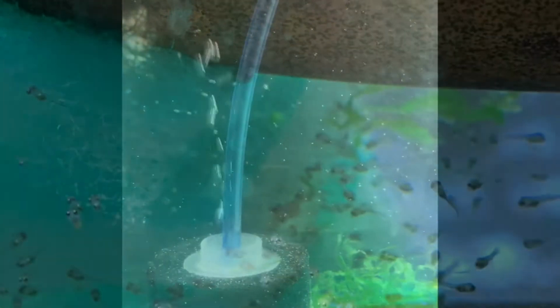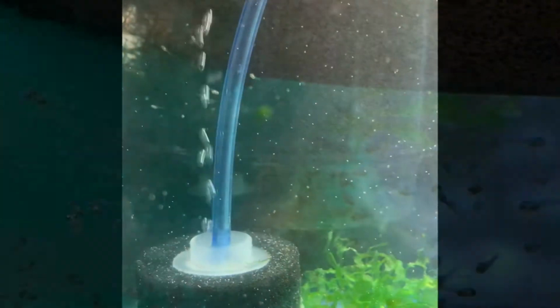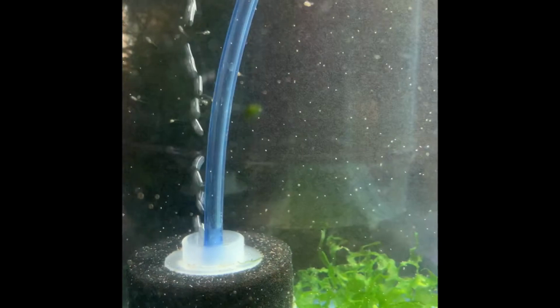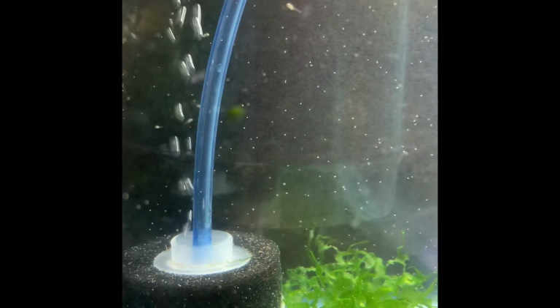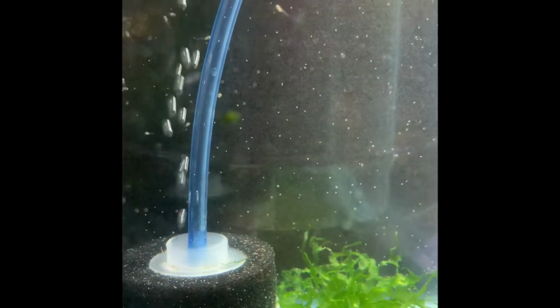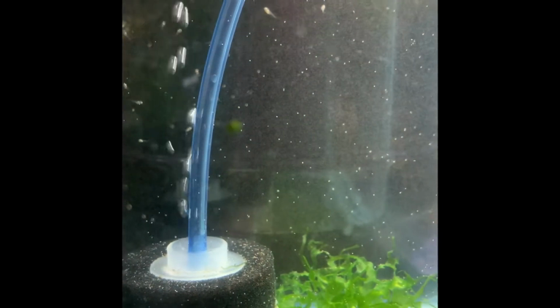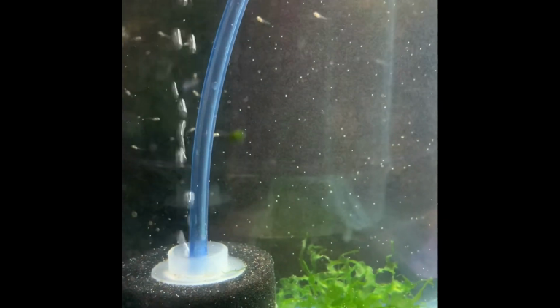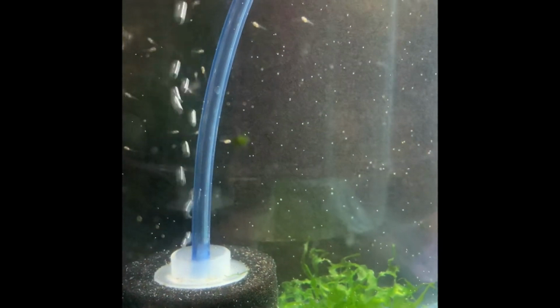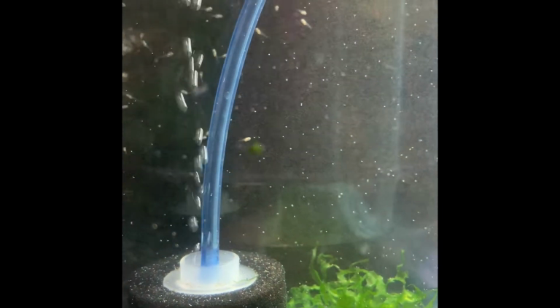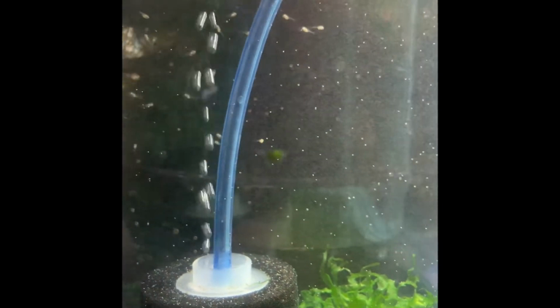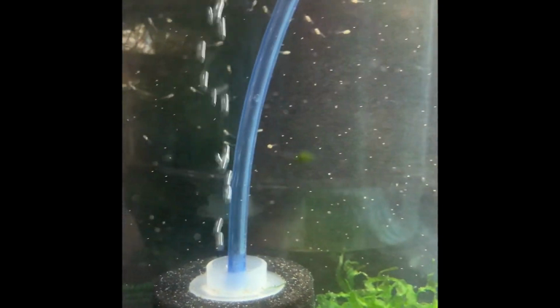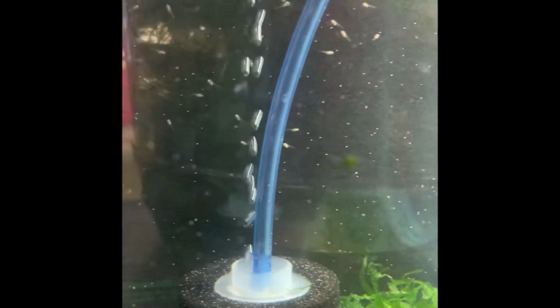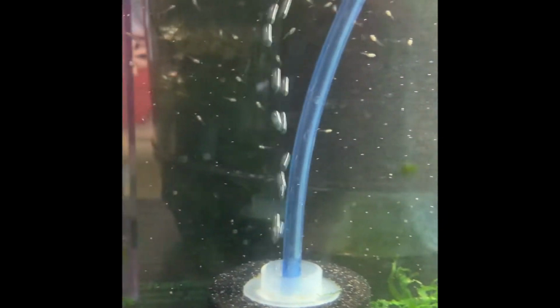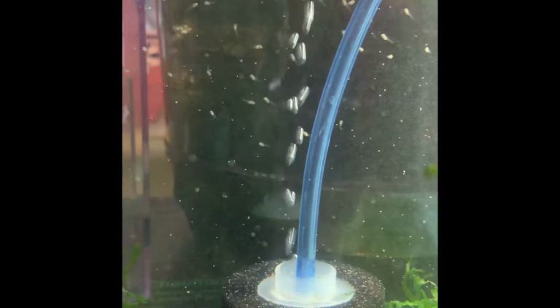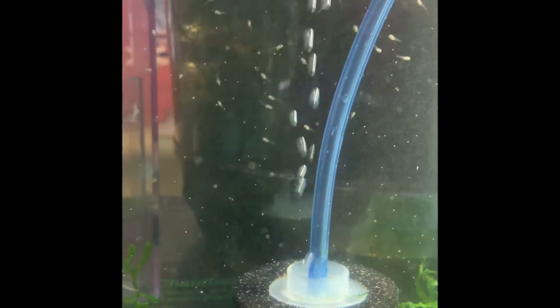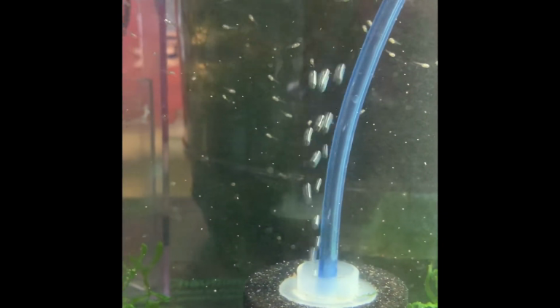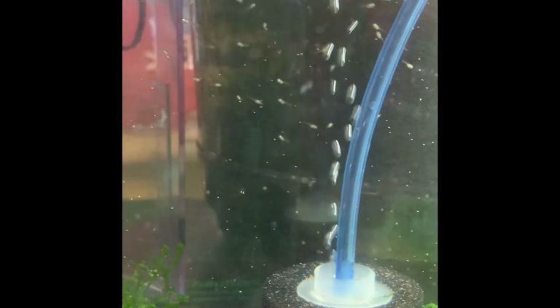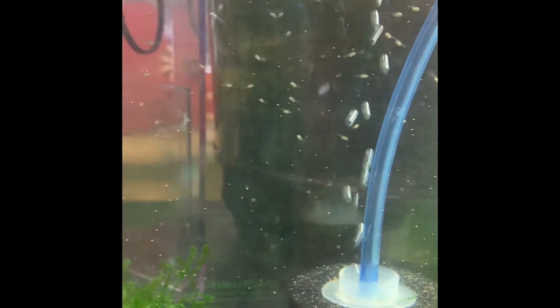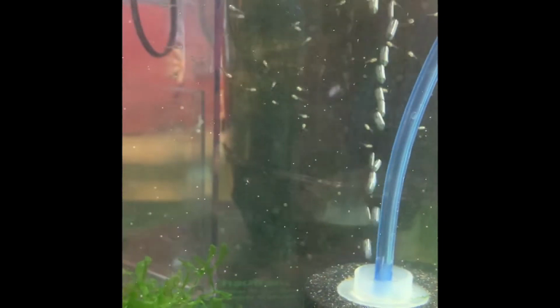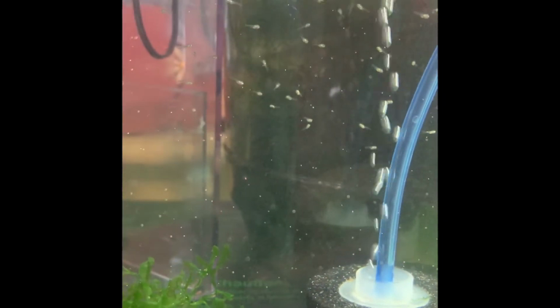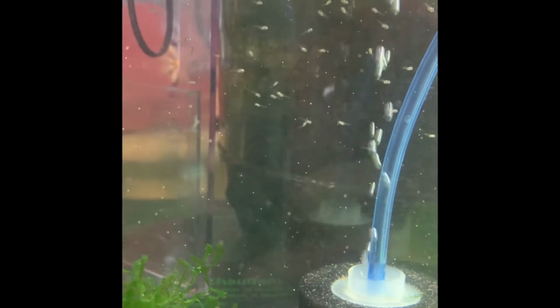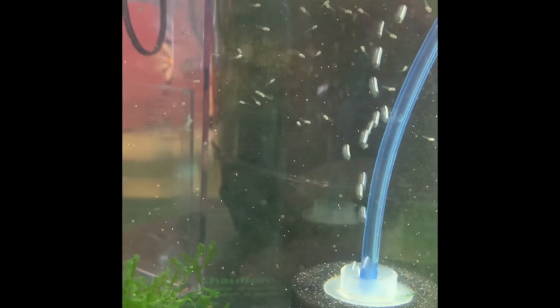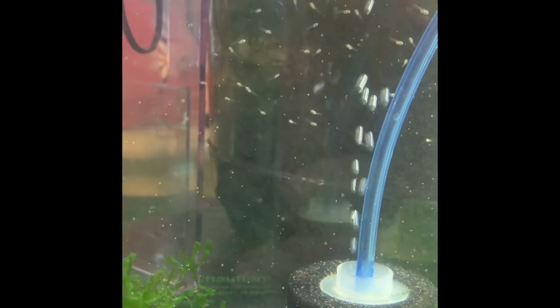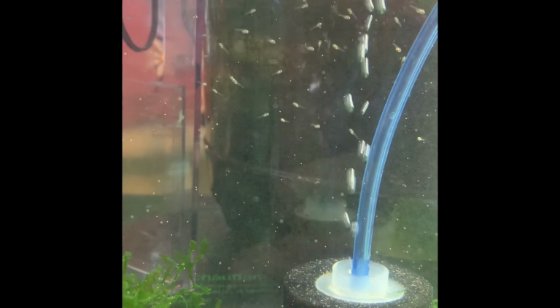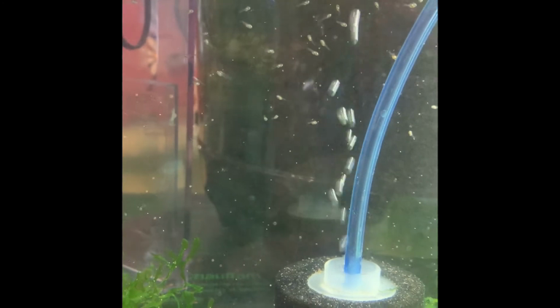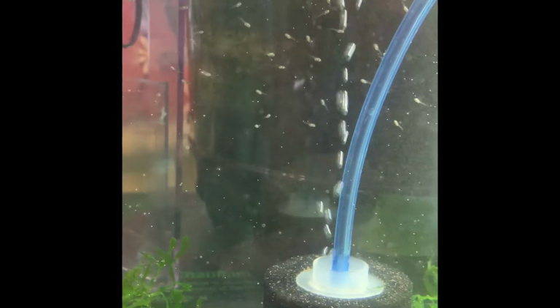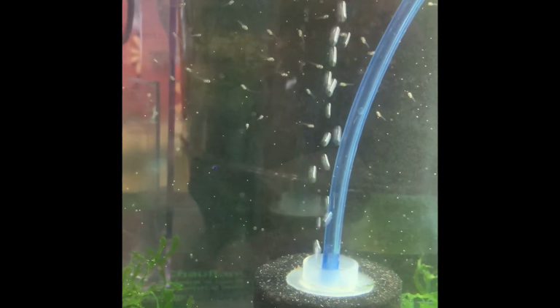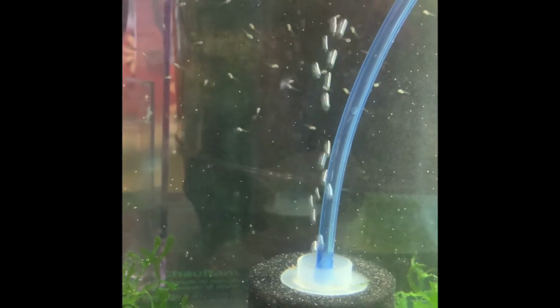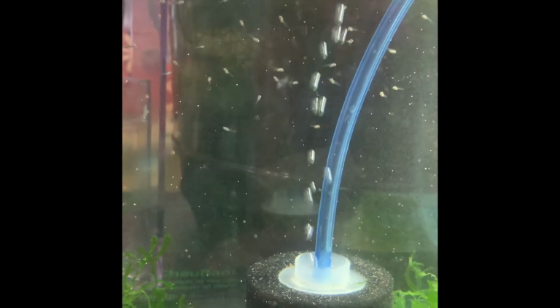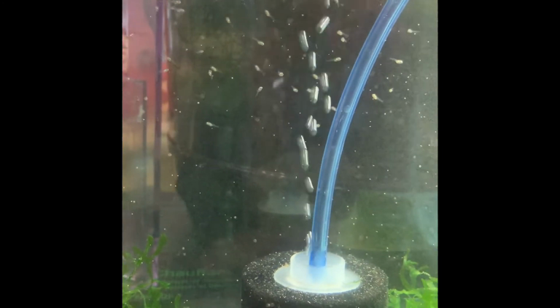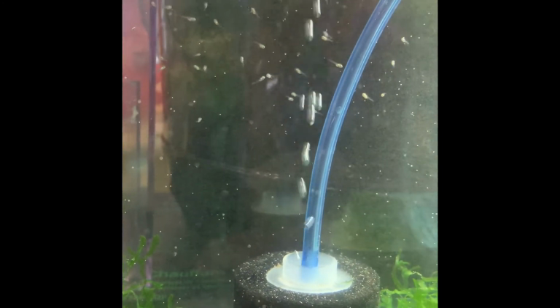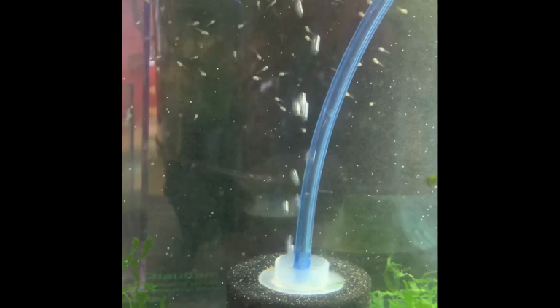This is April 10th. They're up in the water column swimming around really well and eating brine shrimp.